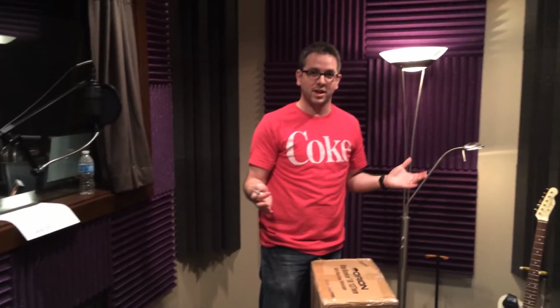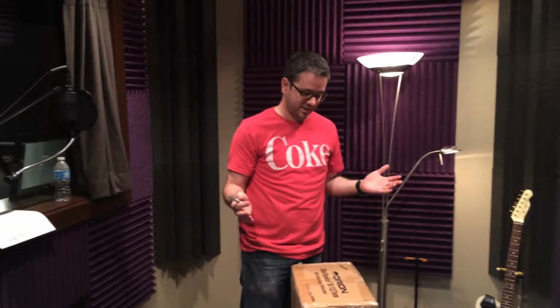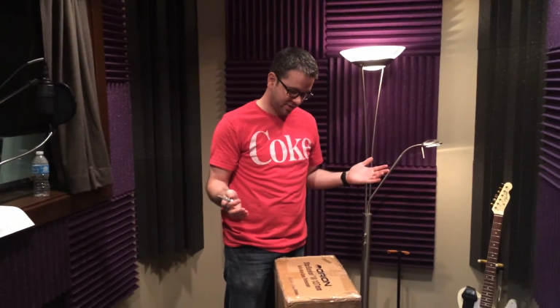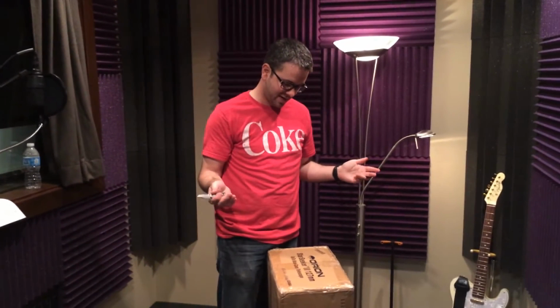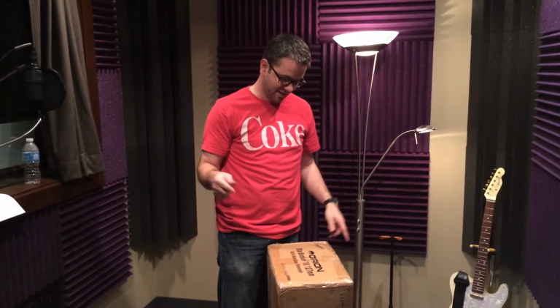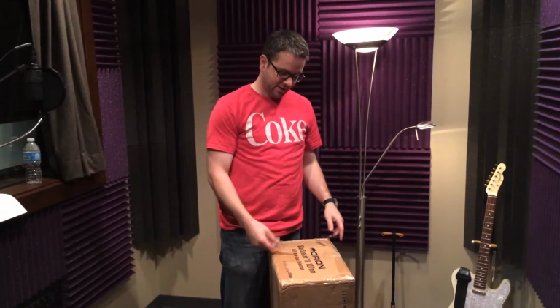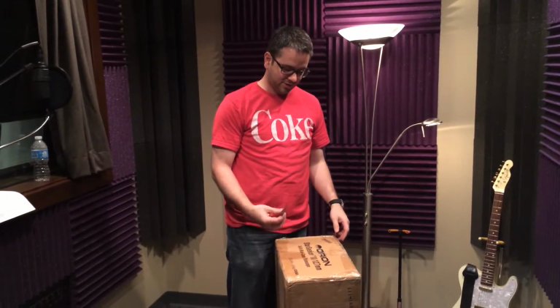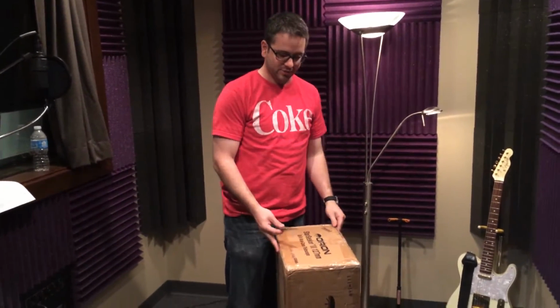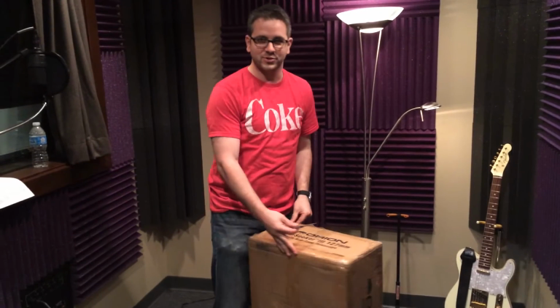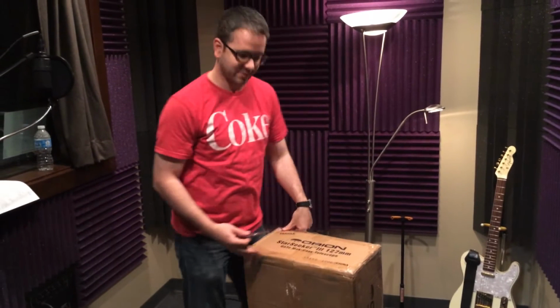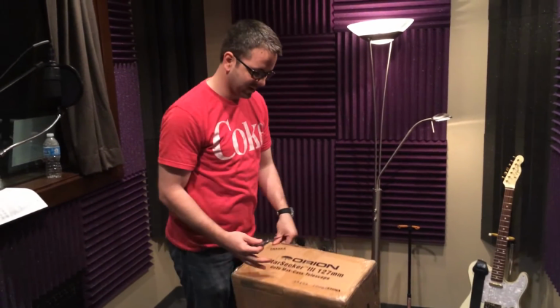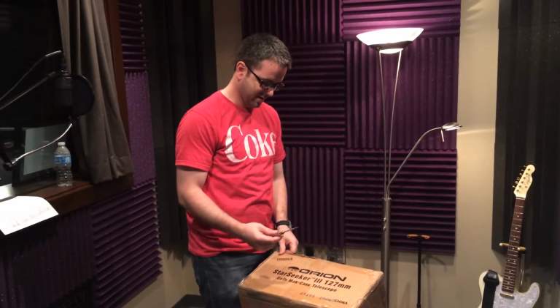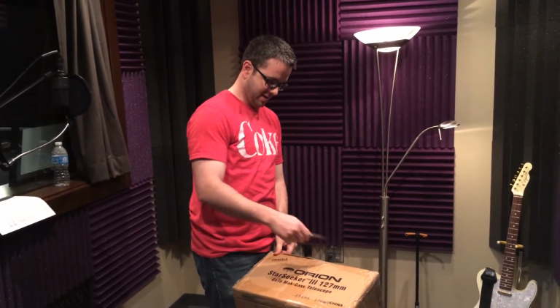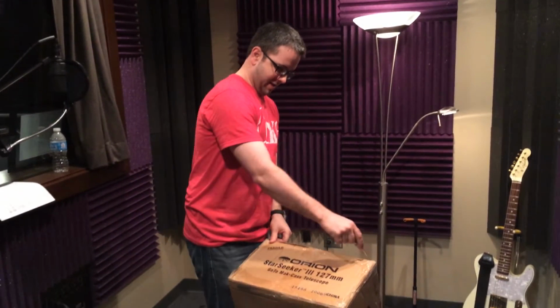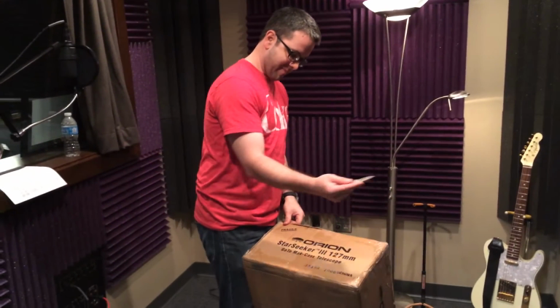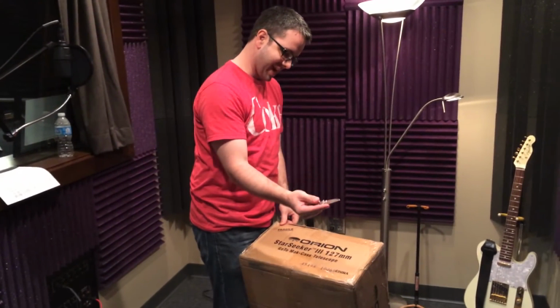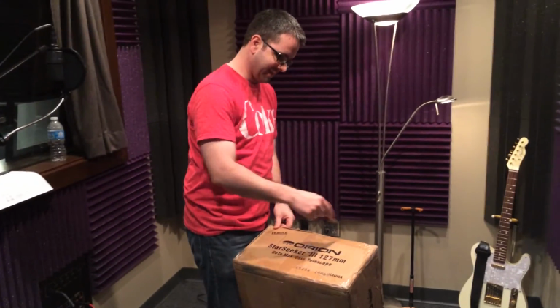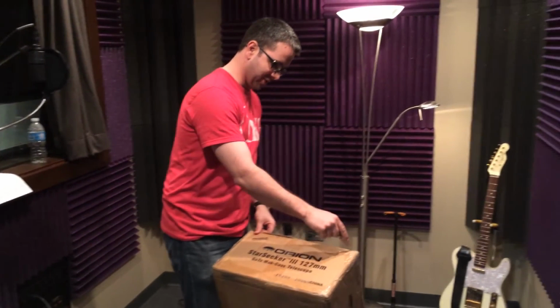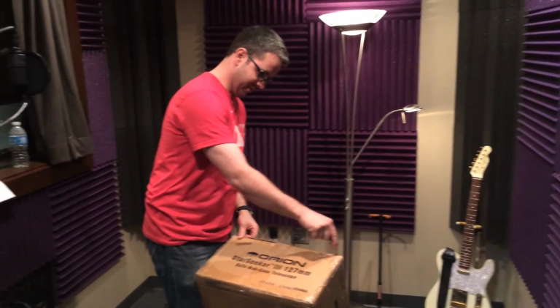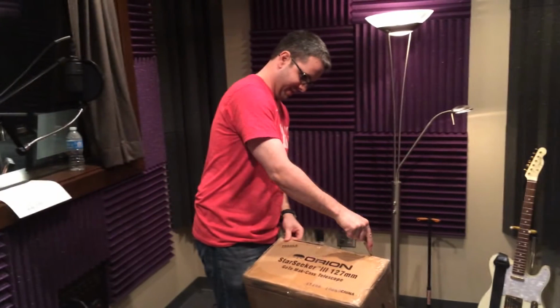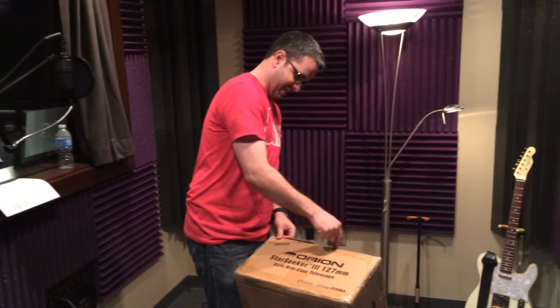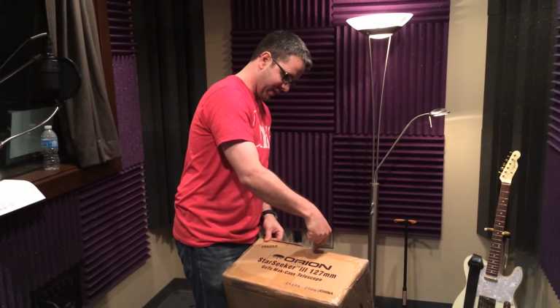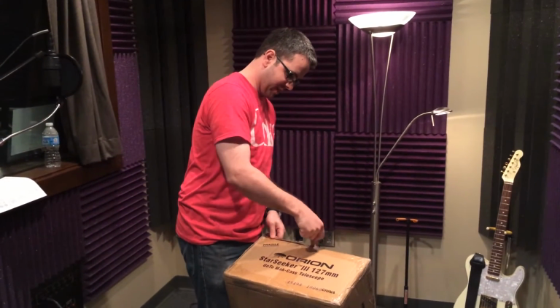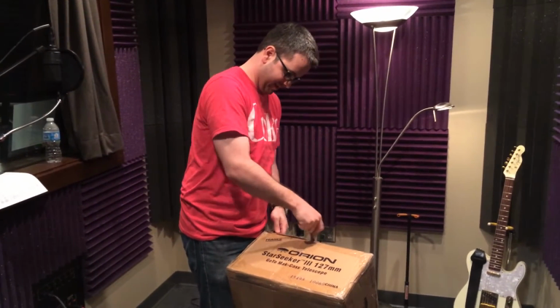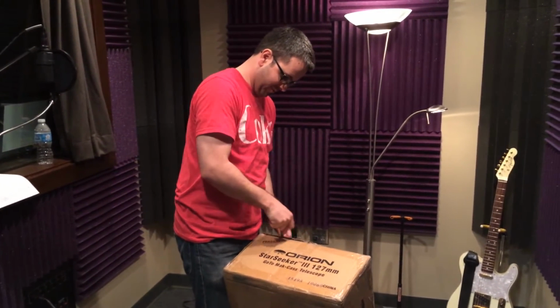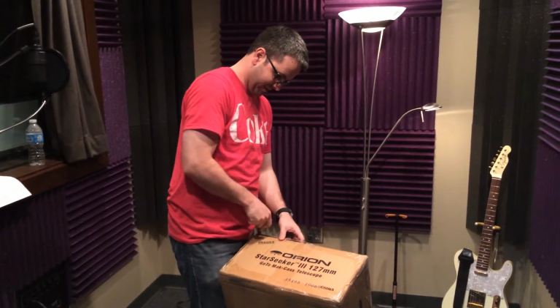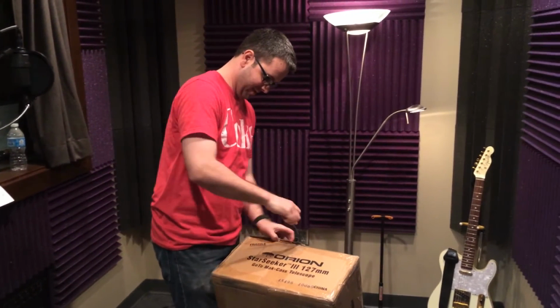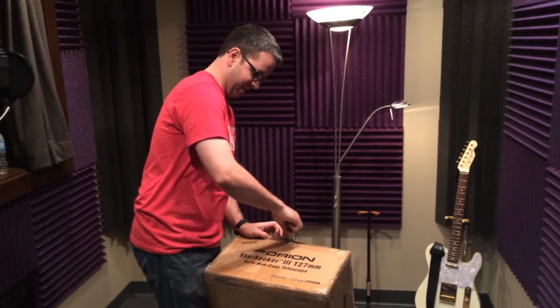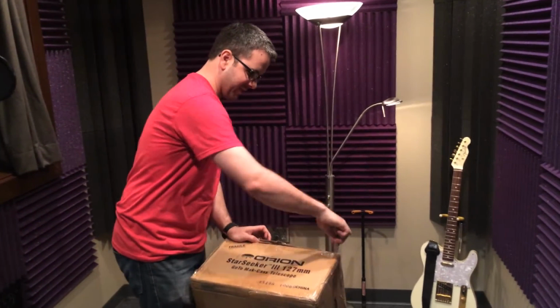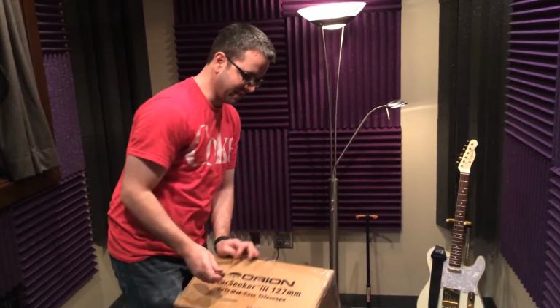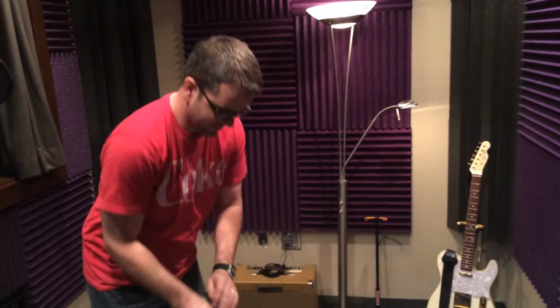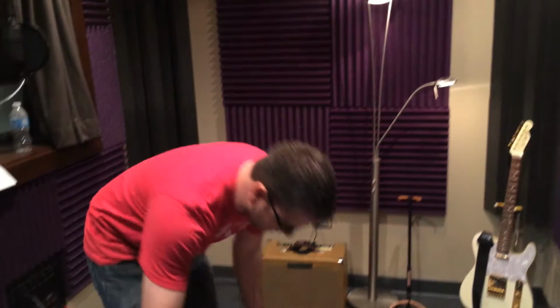This is an unboxing video of the Orion StarSeeker 3 127 millimeter Mak-Cass telescope. I've been waiting all week to open this — I've been too busy to do it.